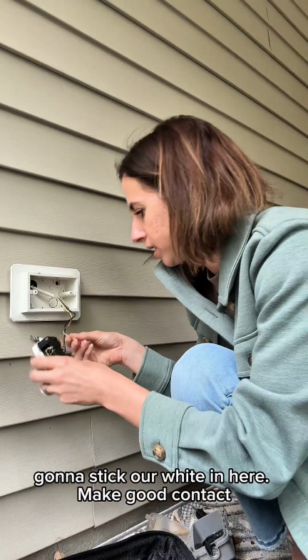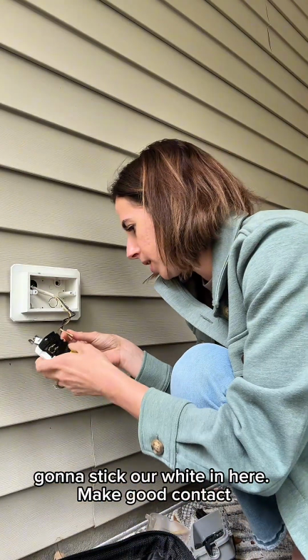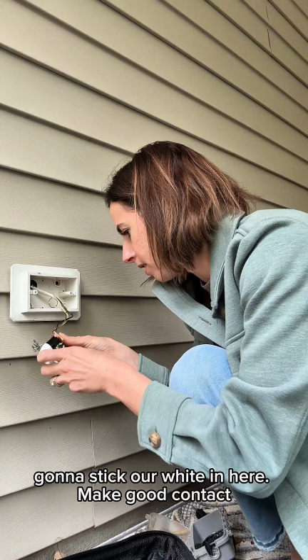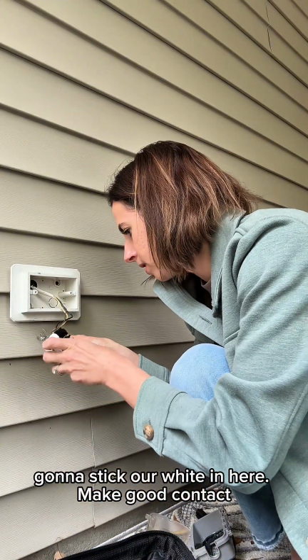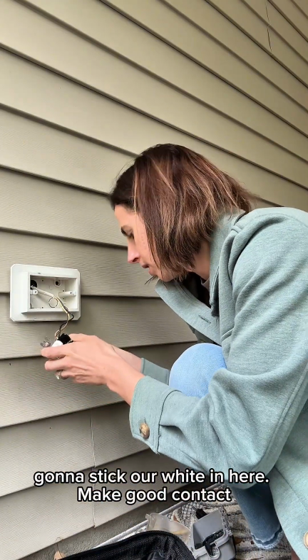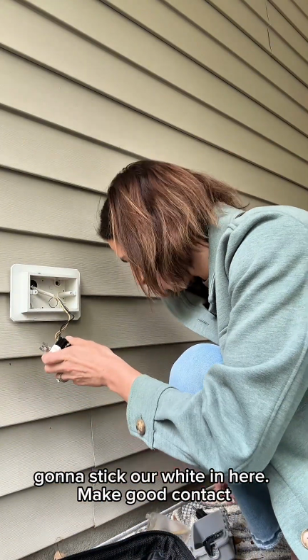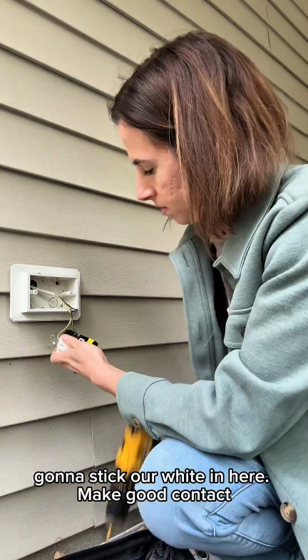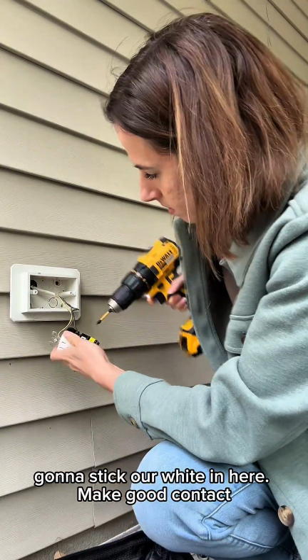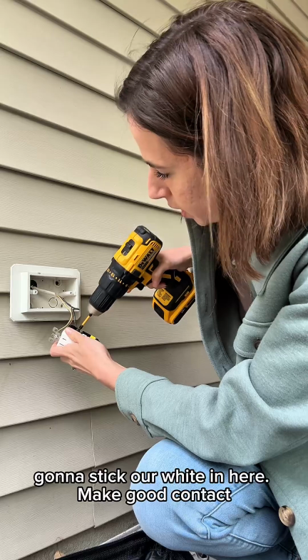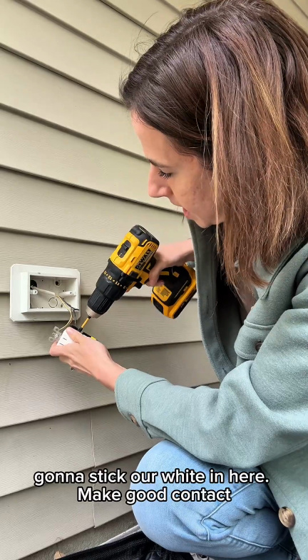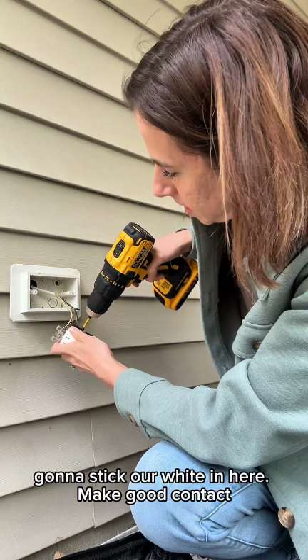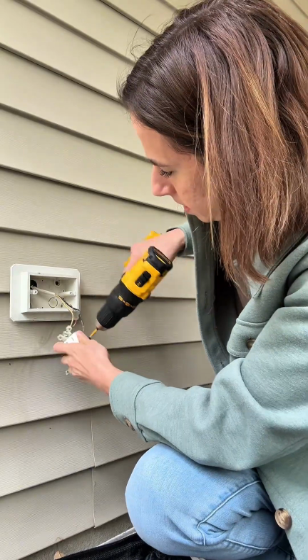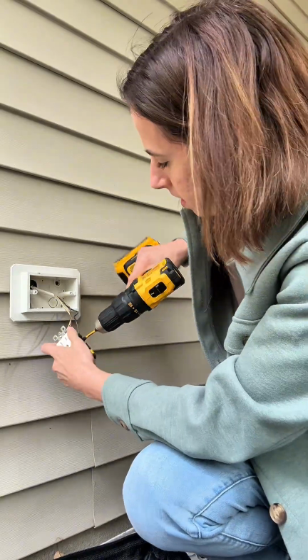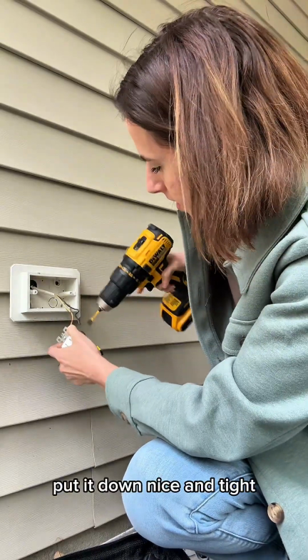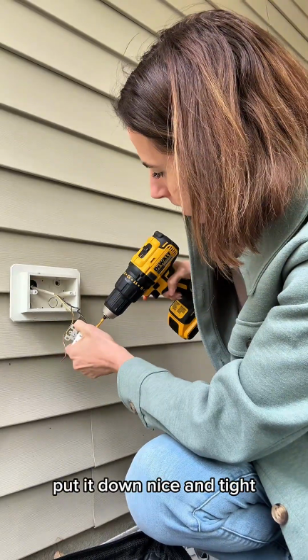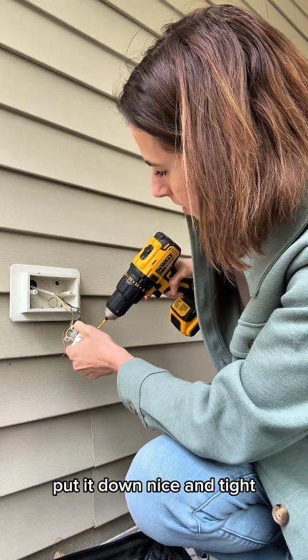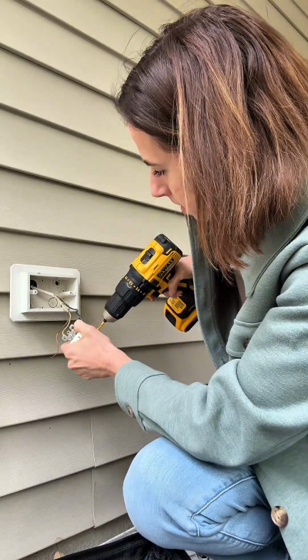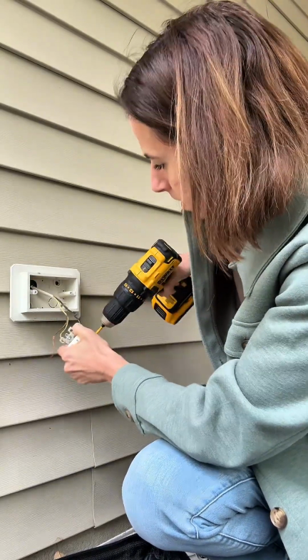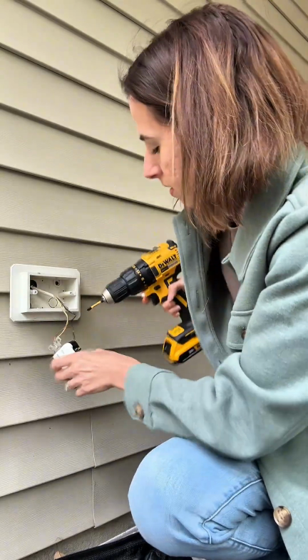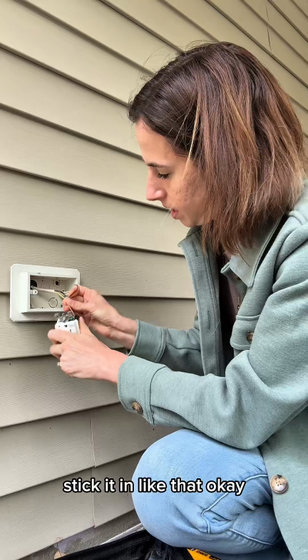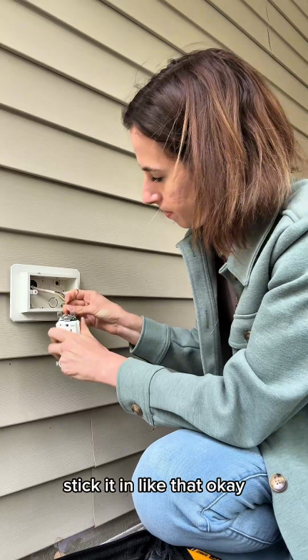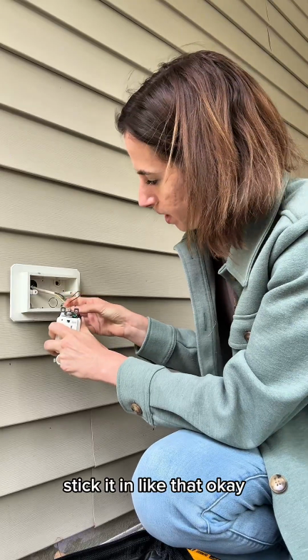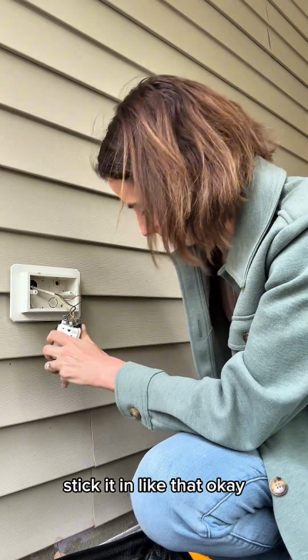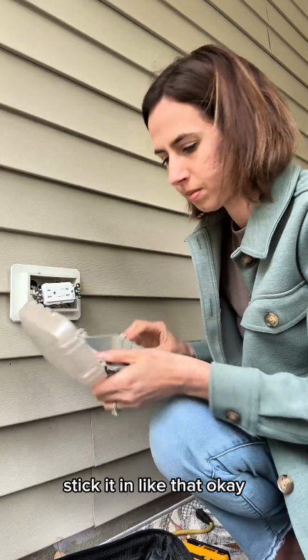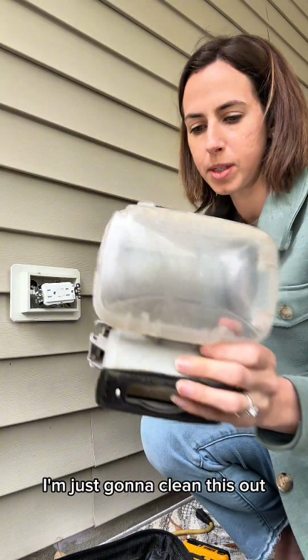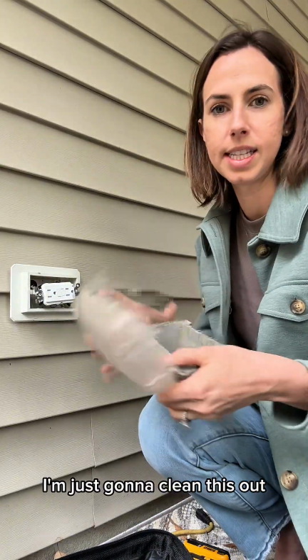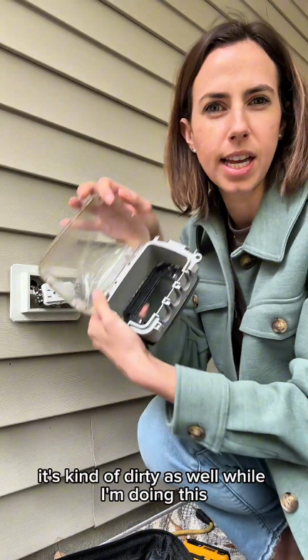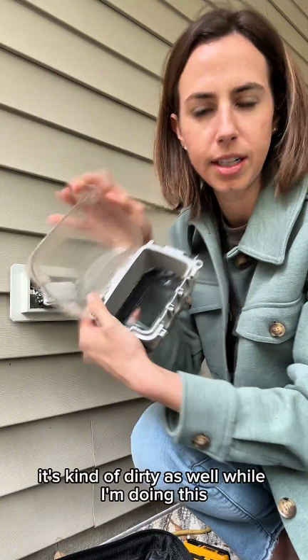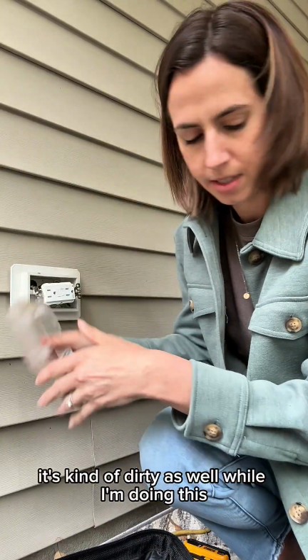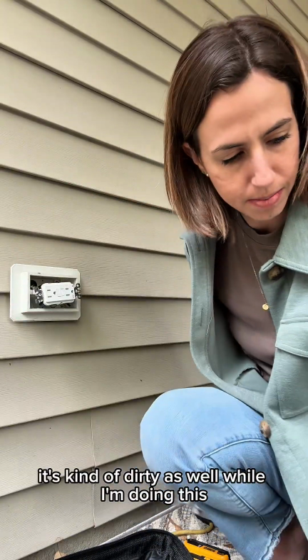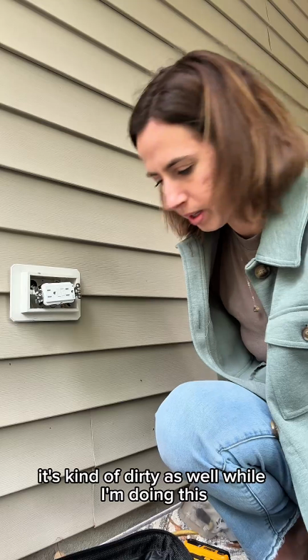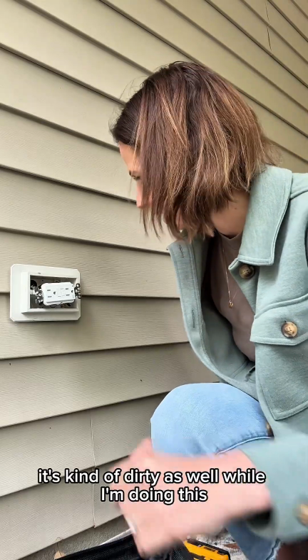I'll stick our white in here in good contact. Get it down nice and tight. Stick it in like that. I'm just going to clean this out — it's kind of dirty. Might as well while I'm doing this.